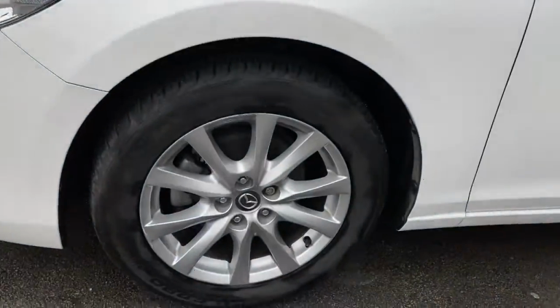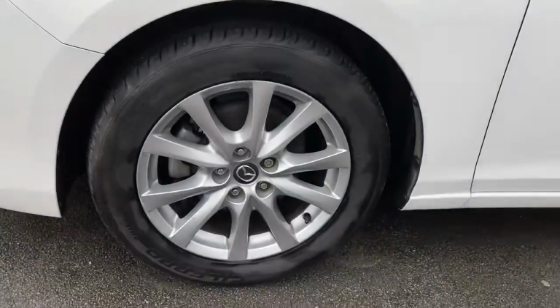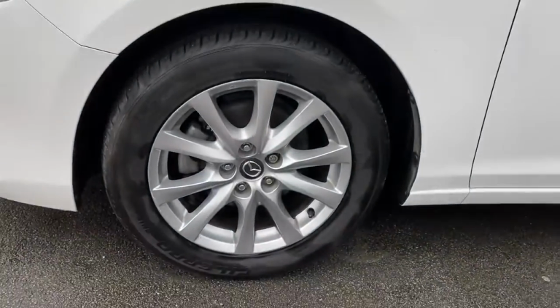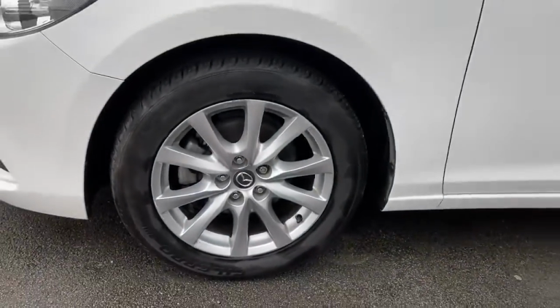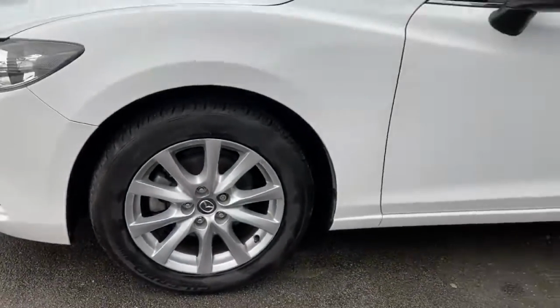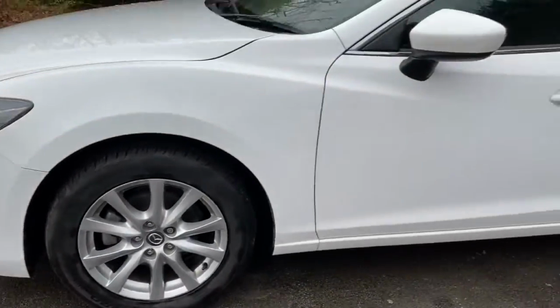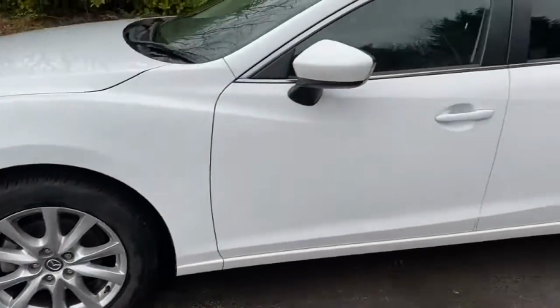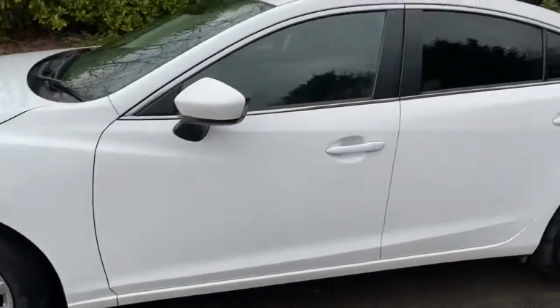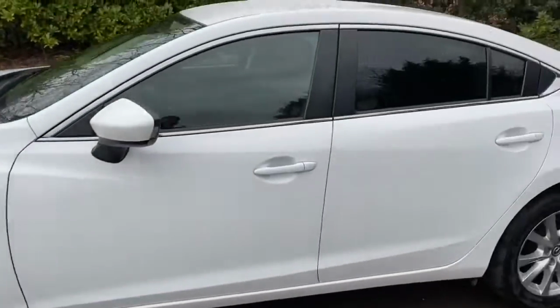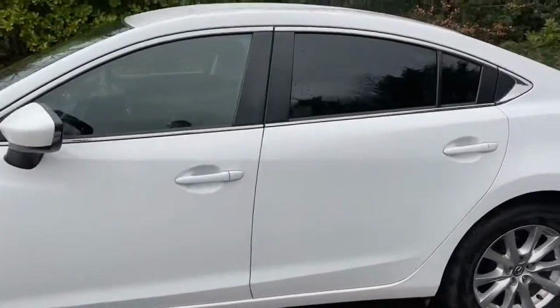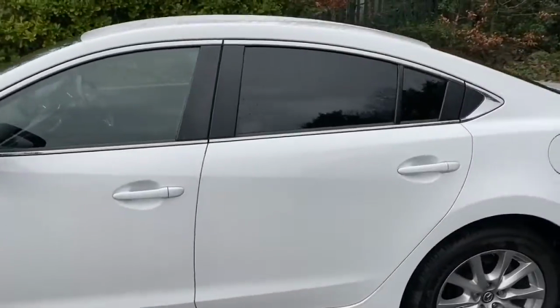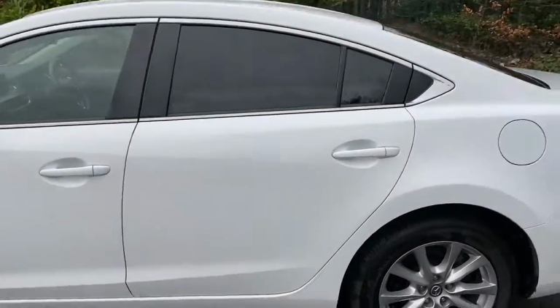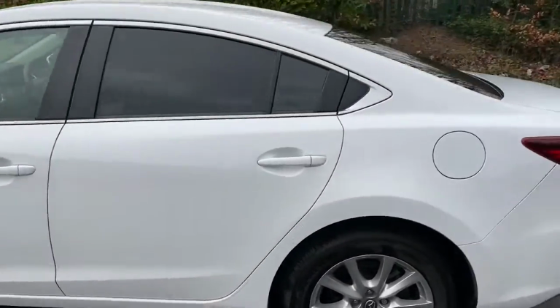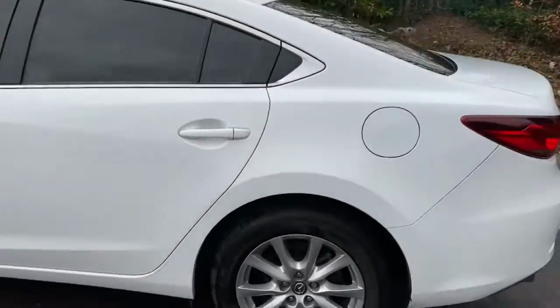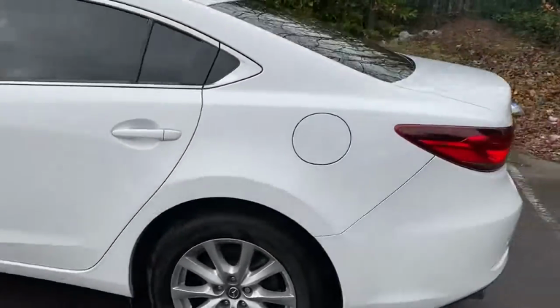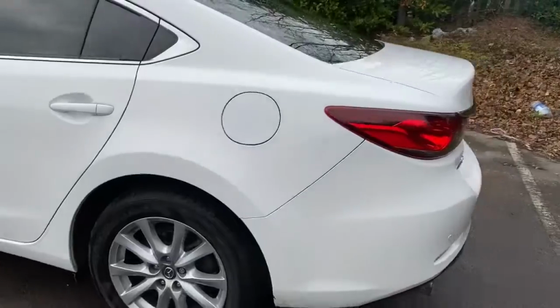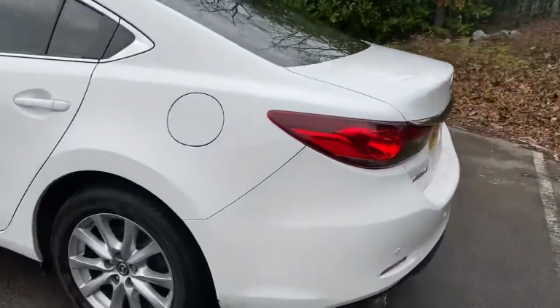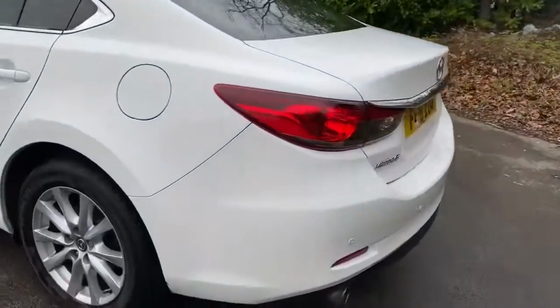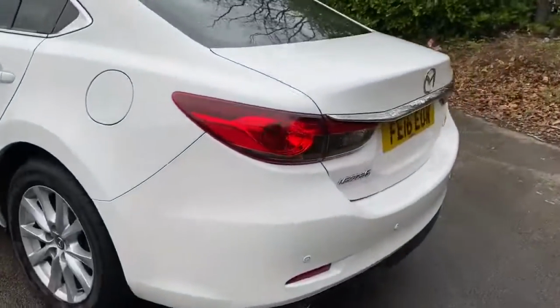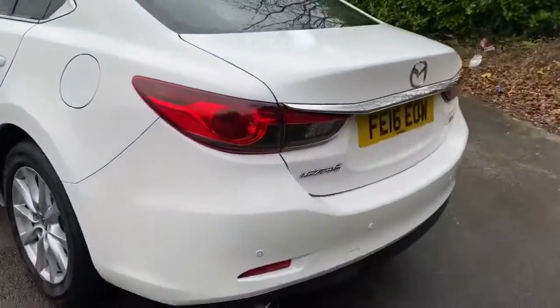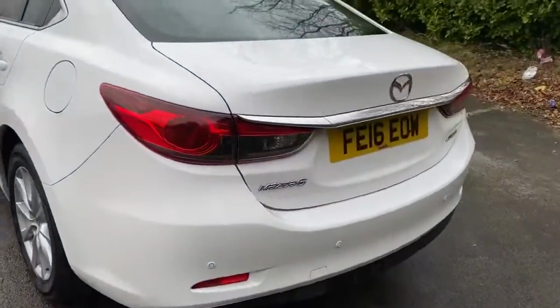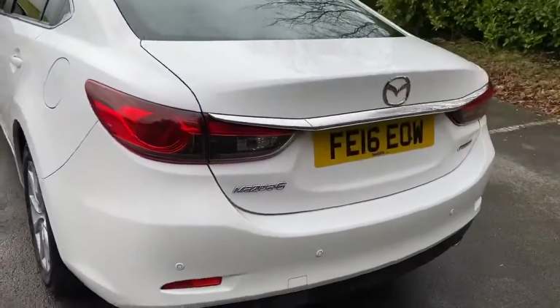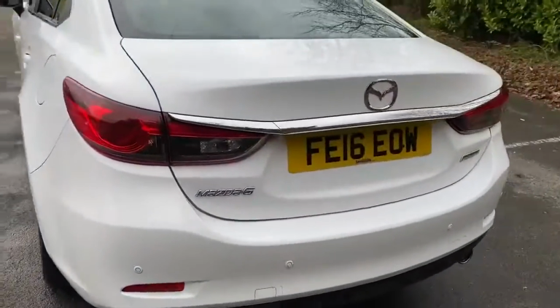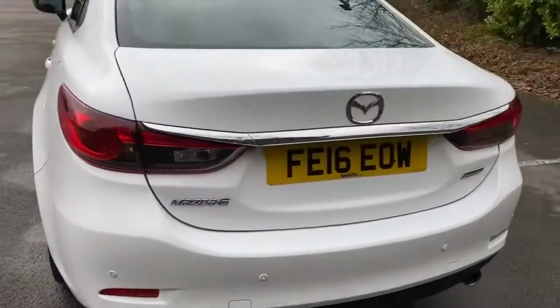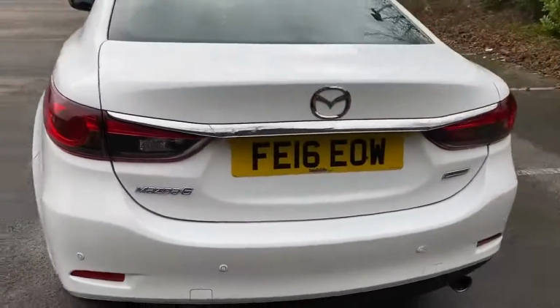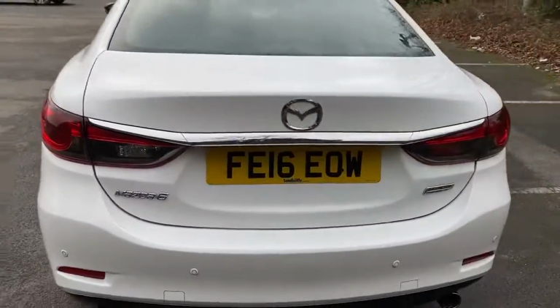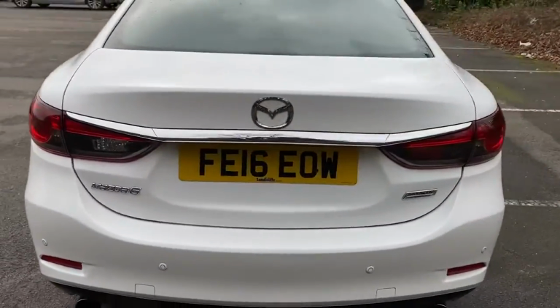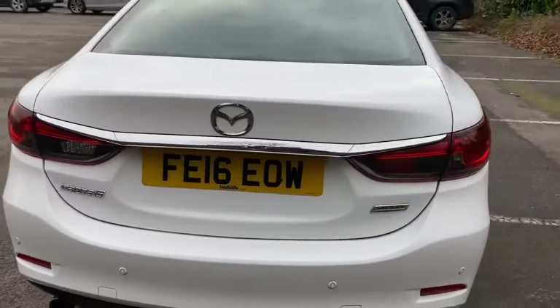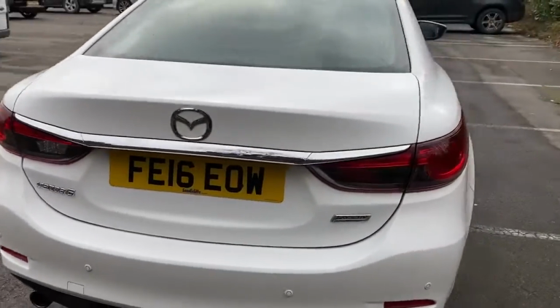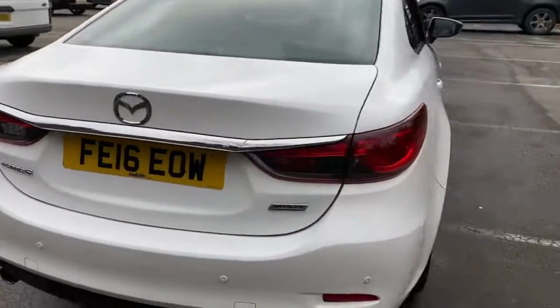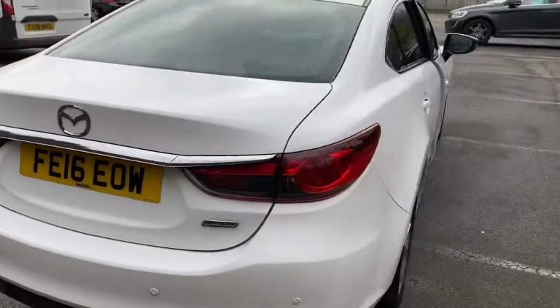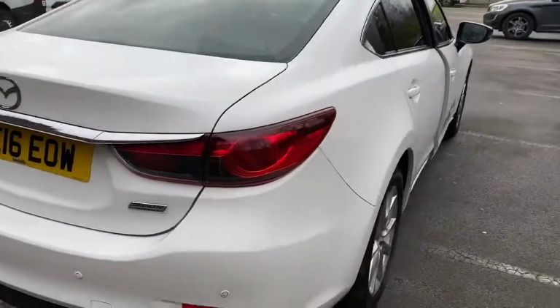Alloy wheels, privacy glass, rear parking sensors. There is a good sized boot, plenty of room for the weekly shopping.